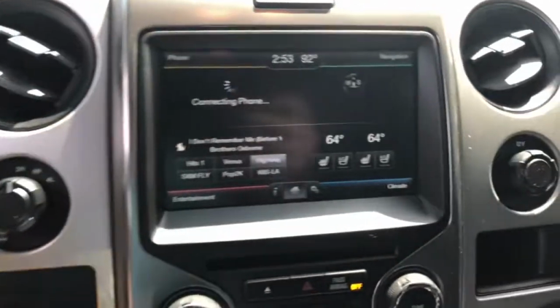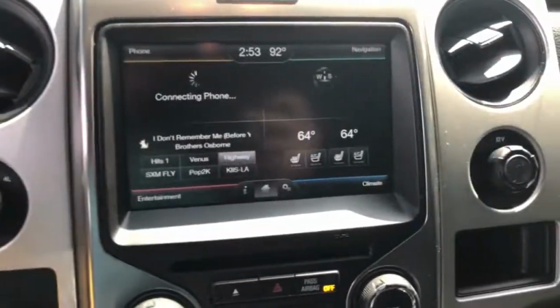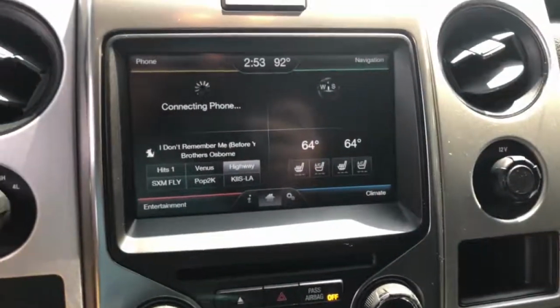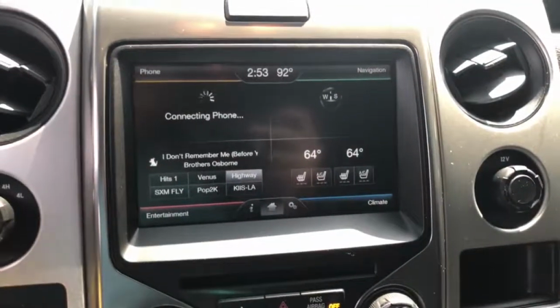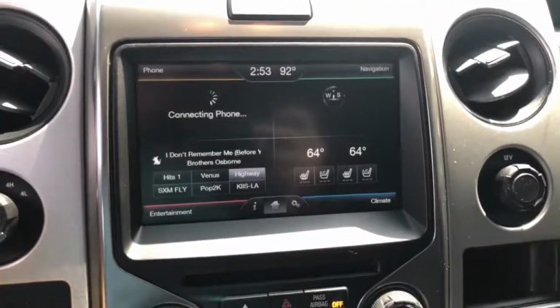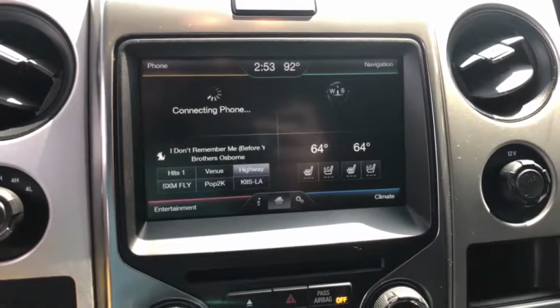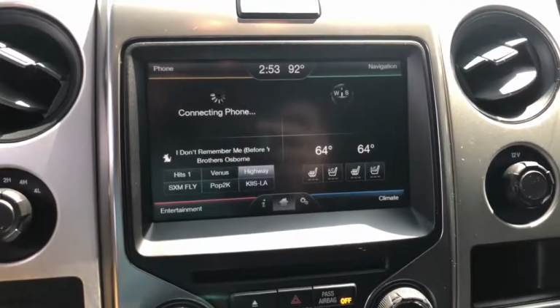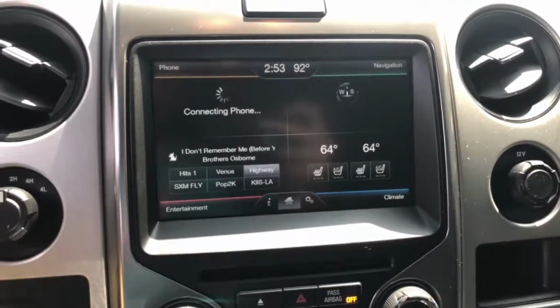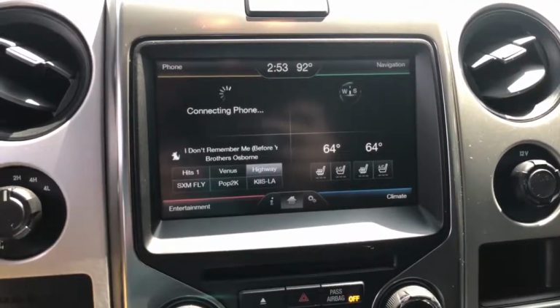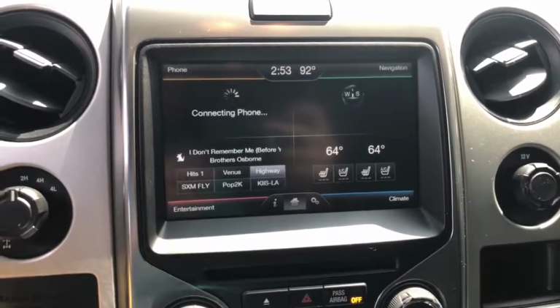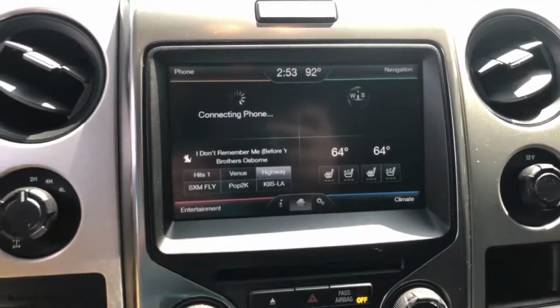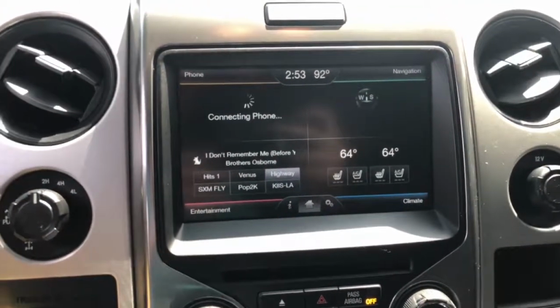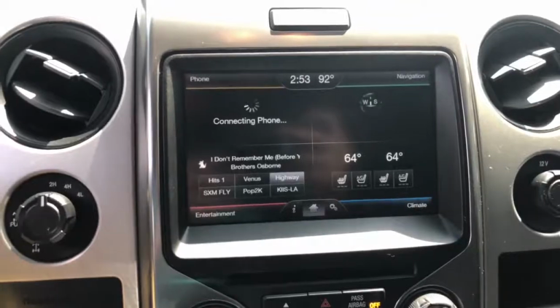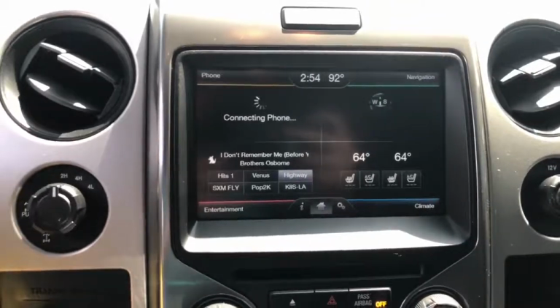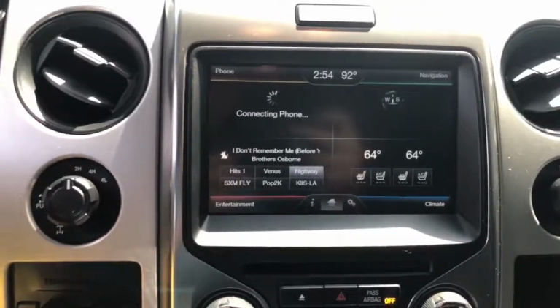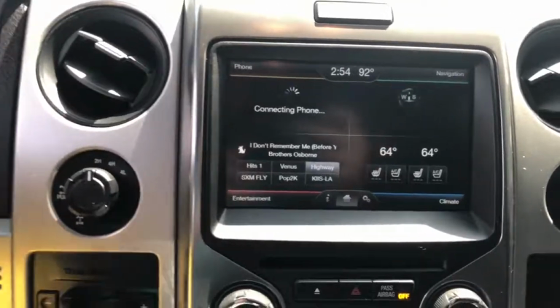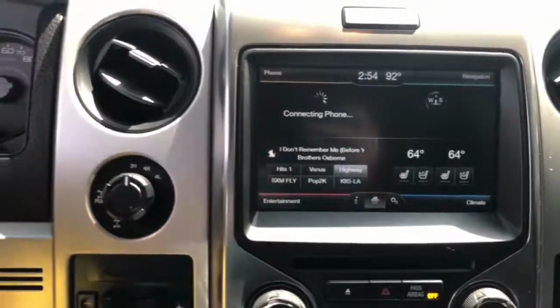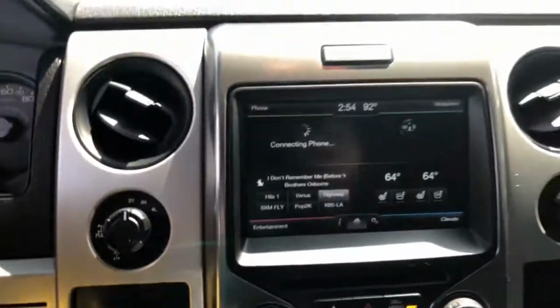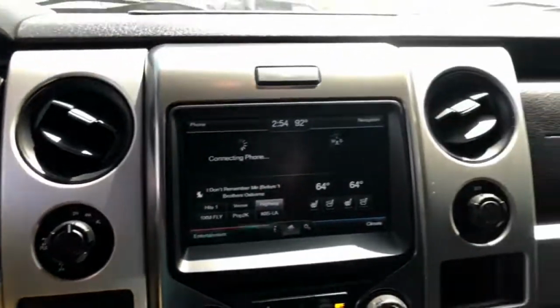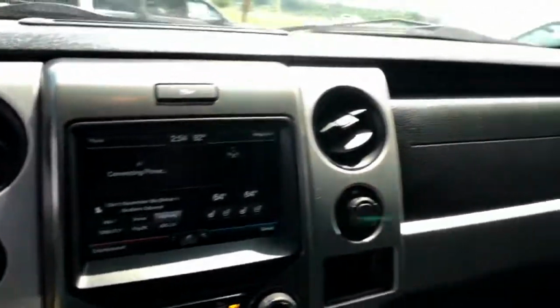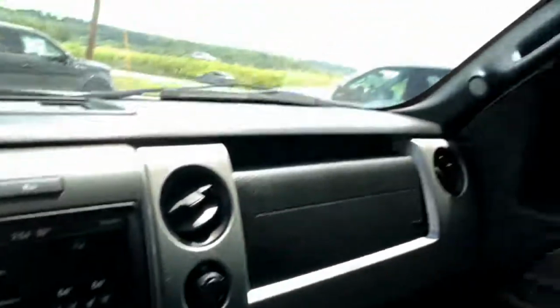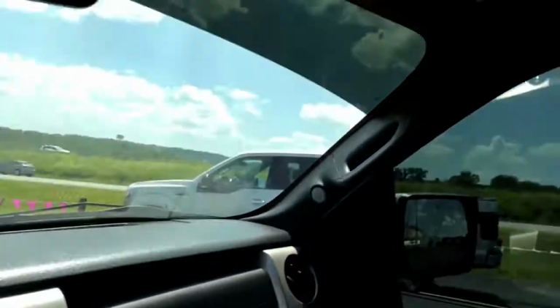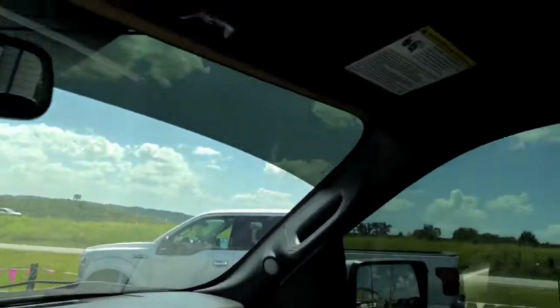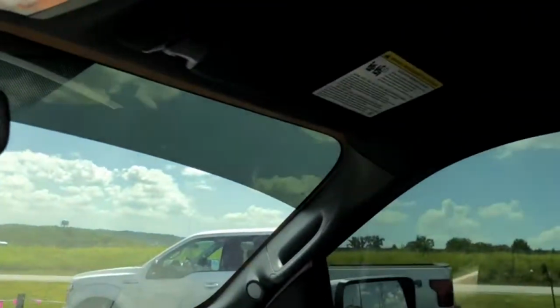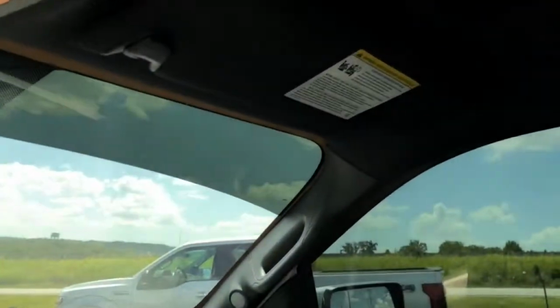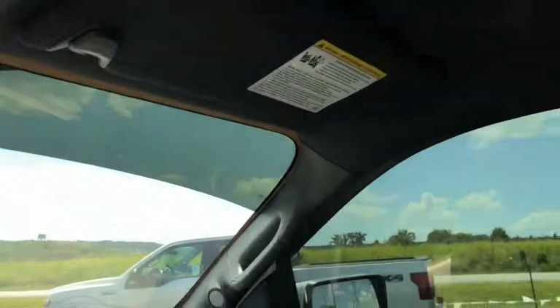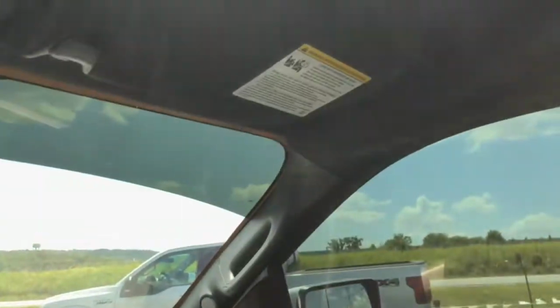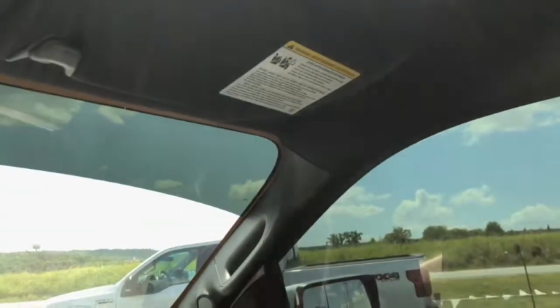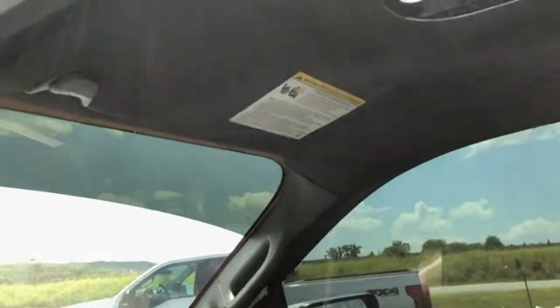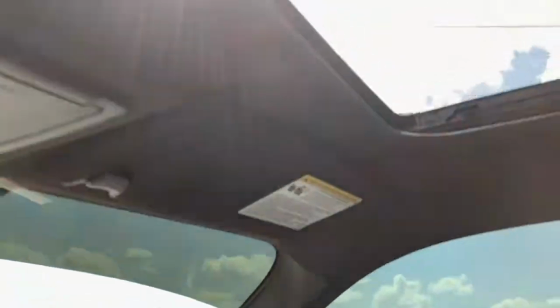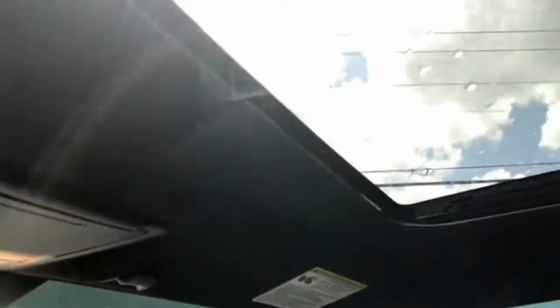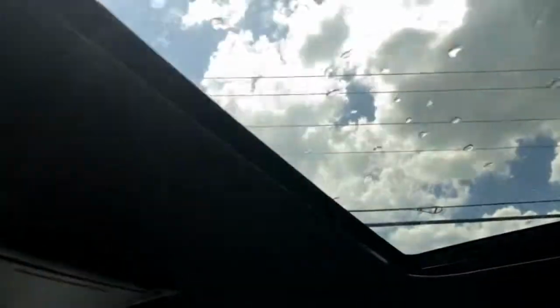Air-conditioned seats, heated seats, navigation, Sirius XM, Bluetooth for your phone, and of course, sunroof.